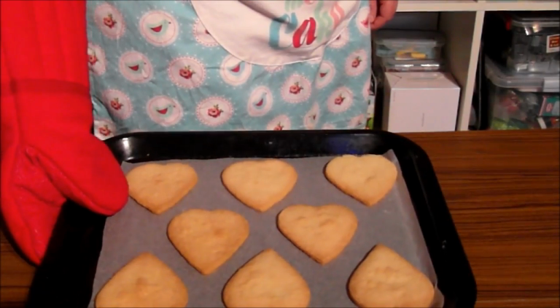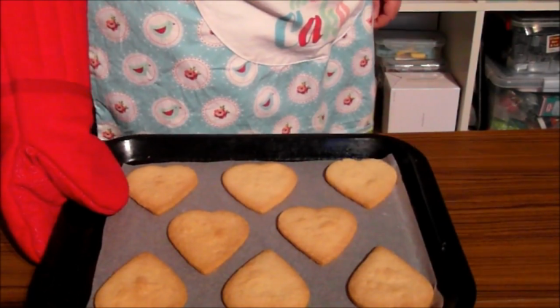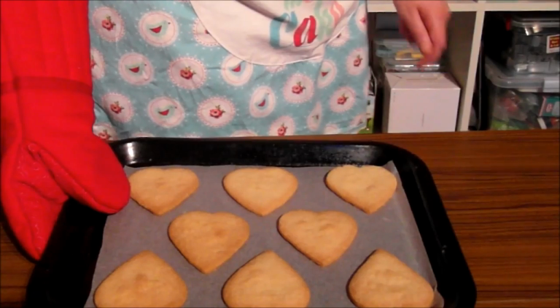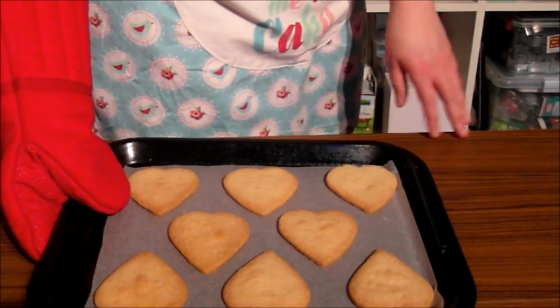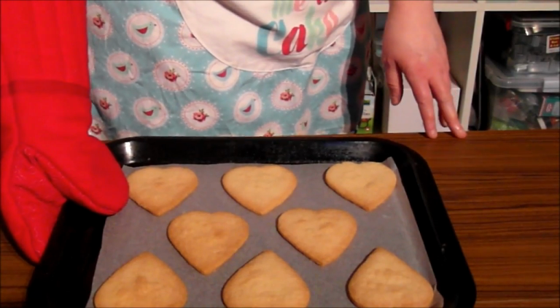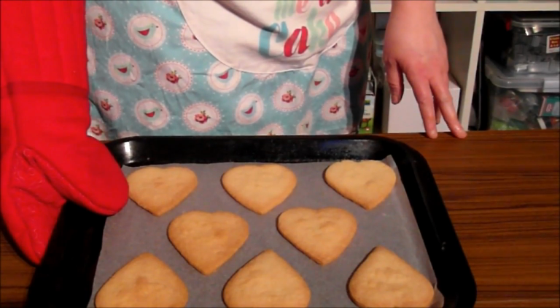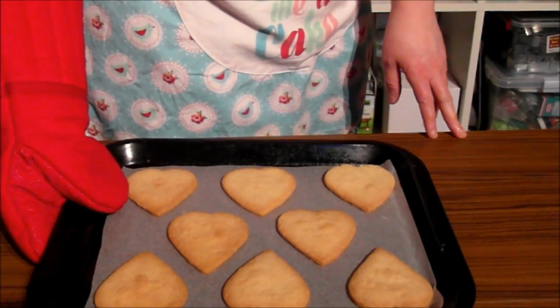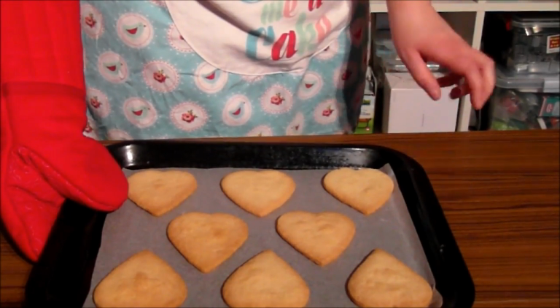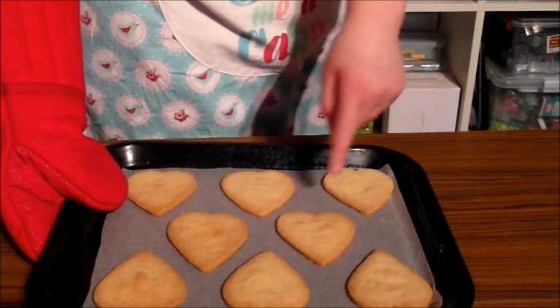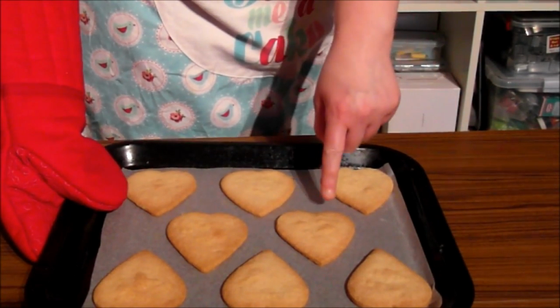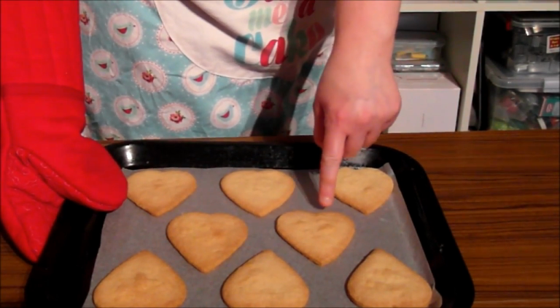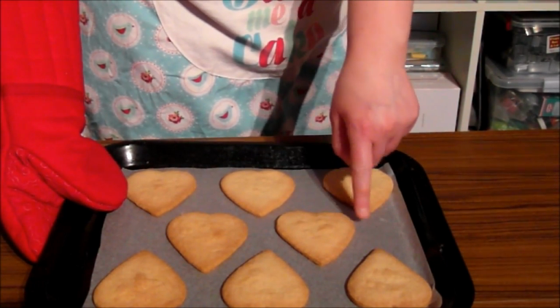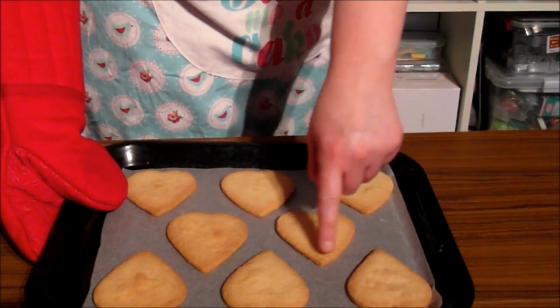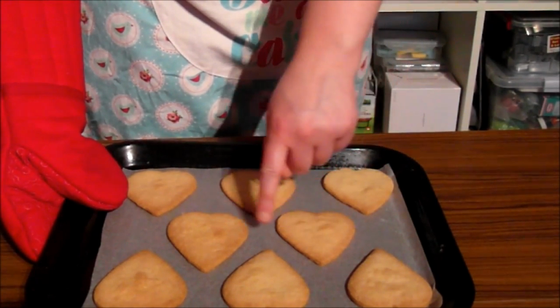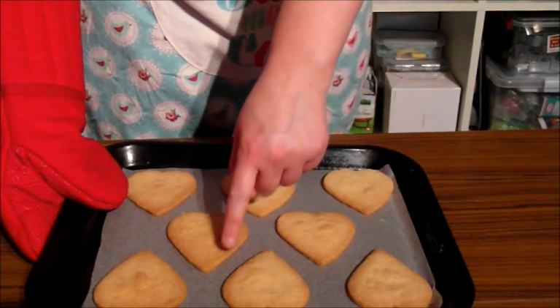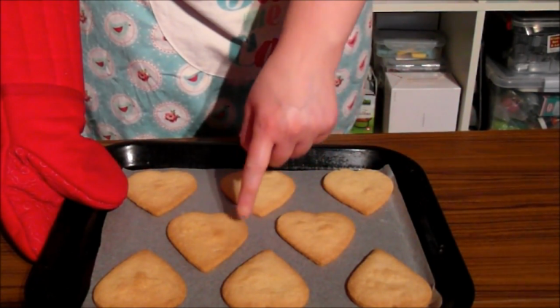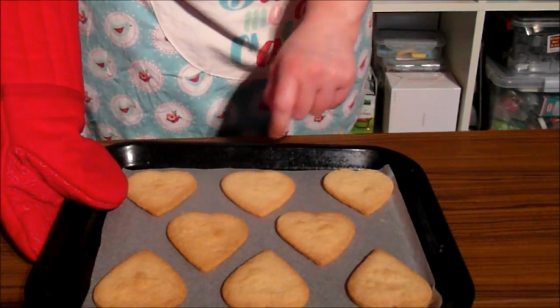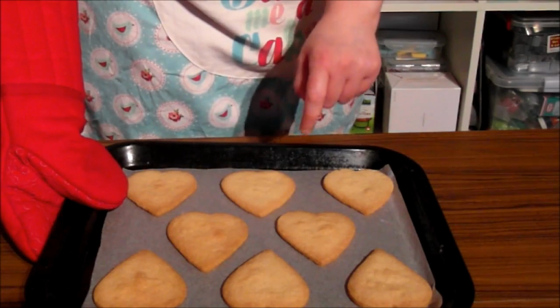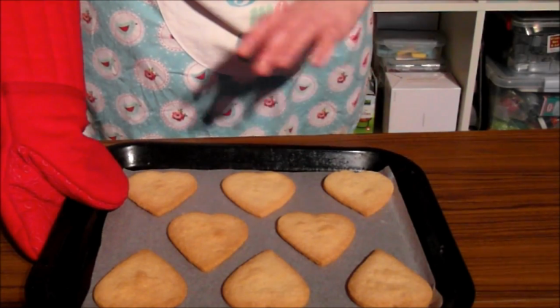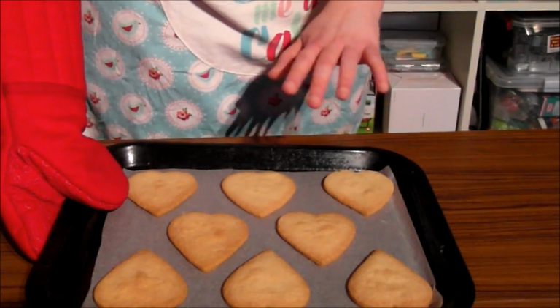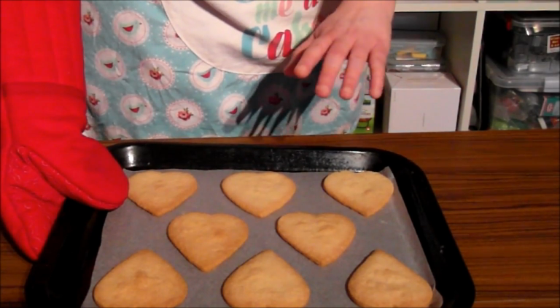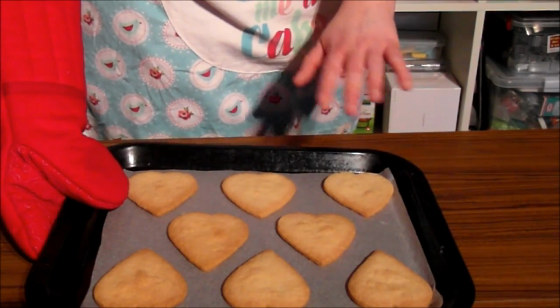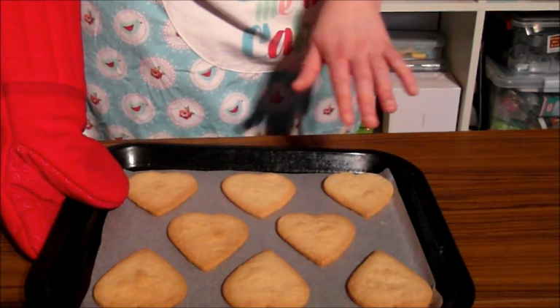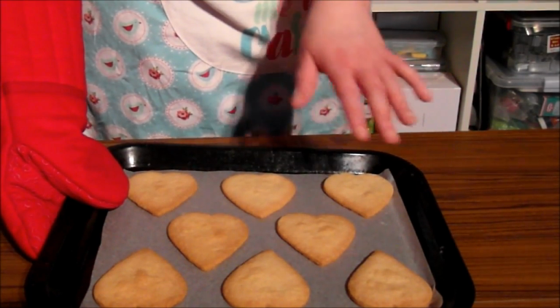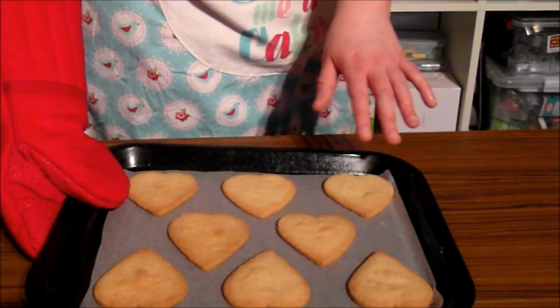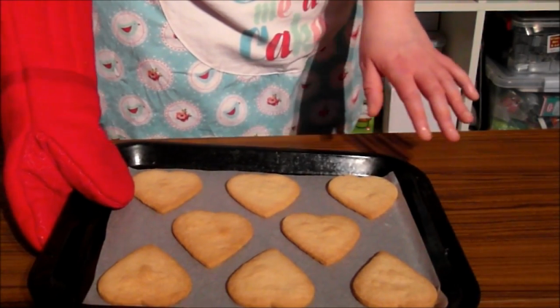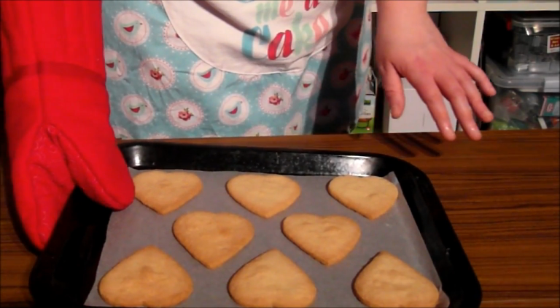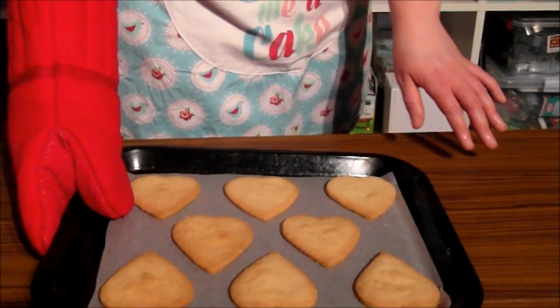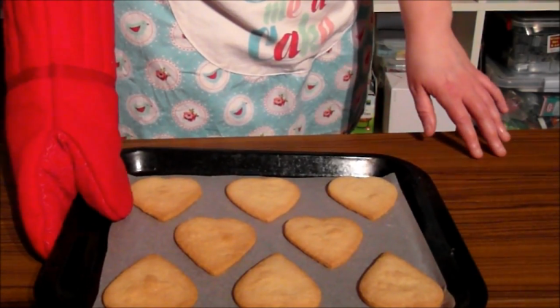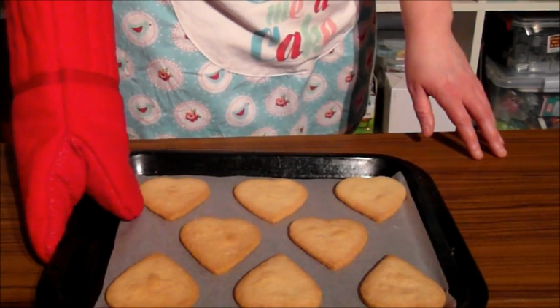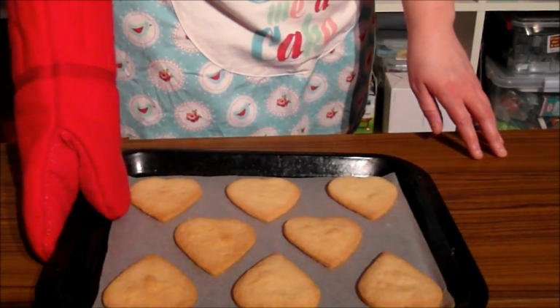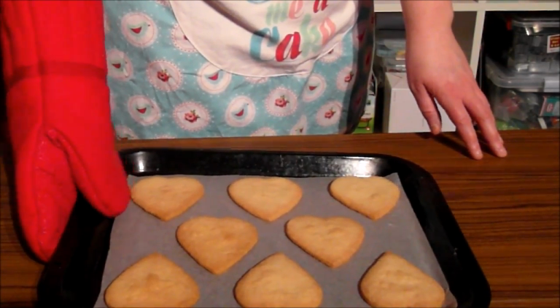My heart biscuits are straight out of the oven. As you can see, they've just gone a little bit brown round the edges. Leave them on the tray to cool because they are still quite fragile whilst they're warm.